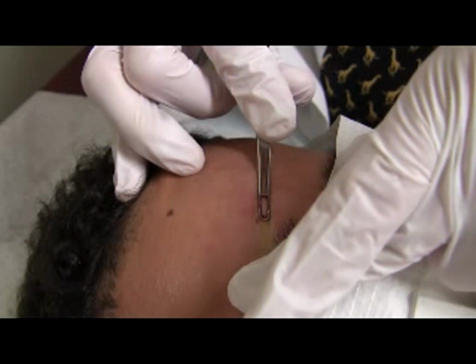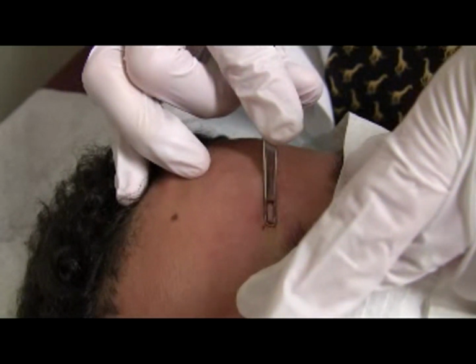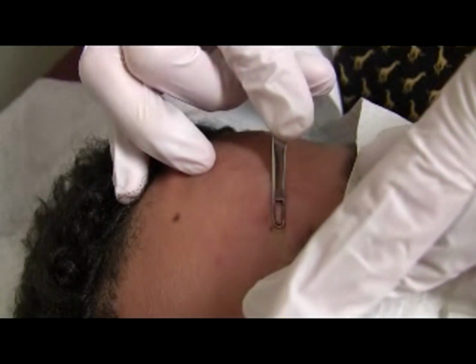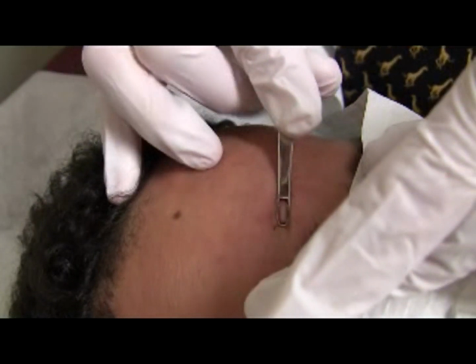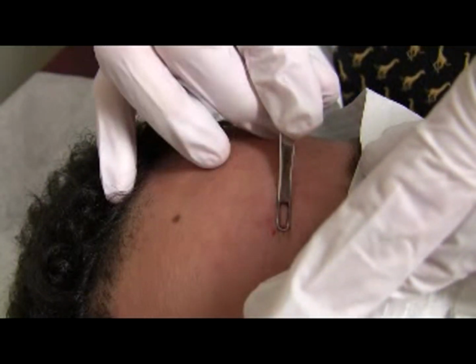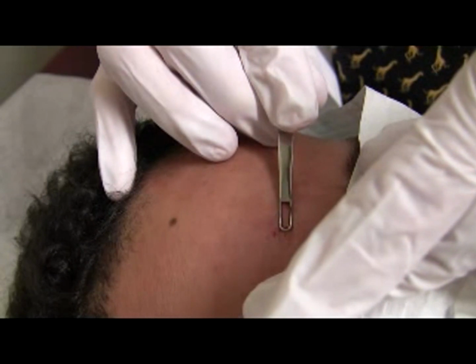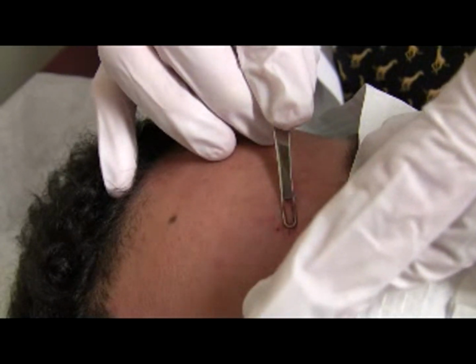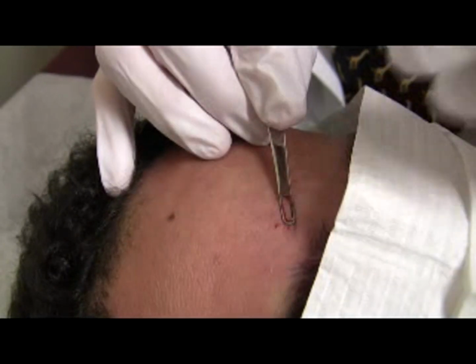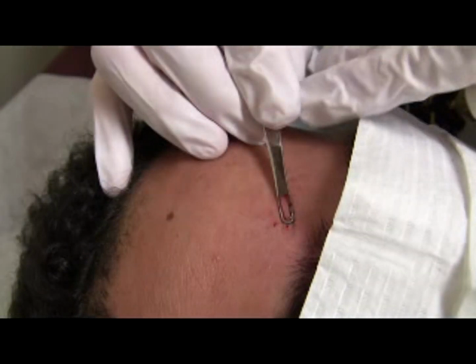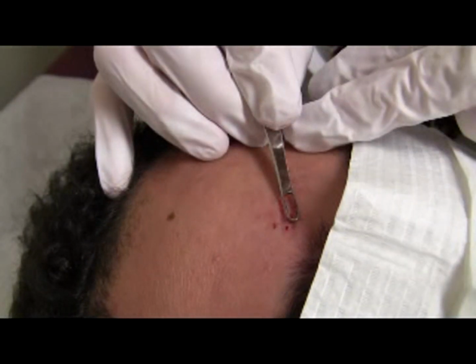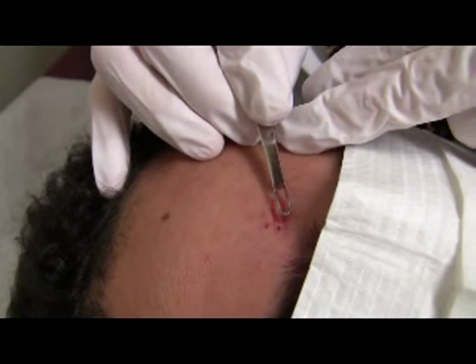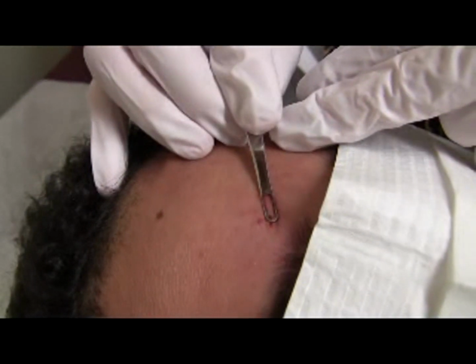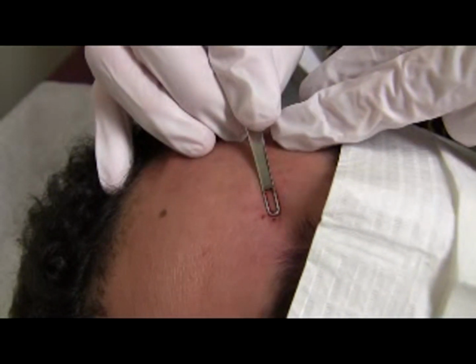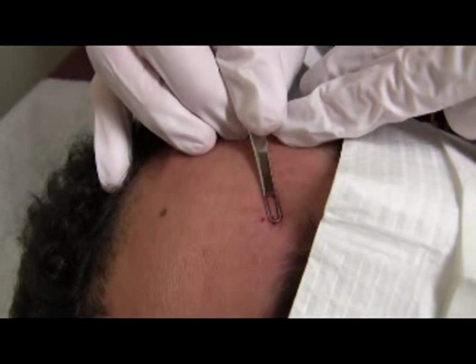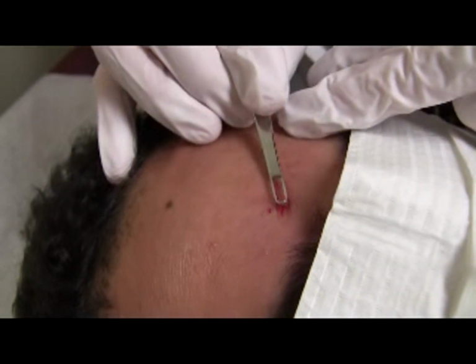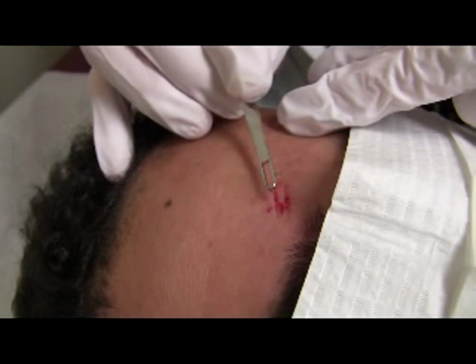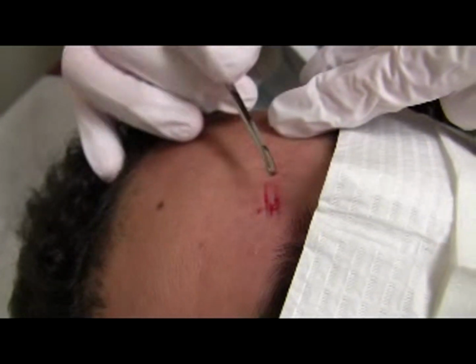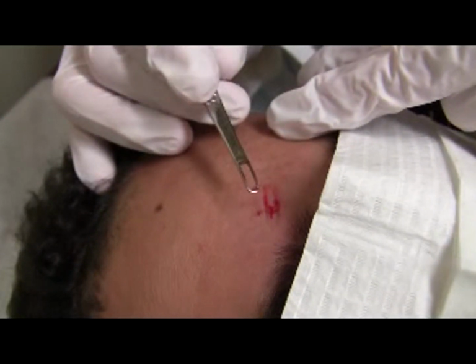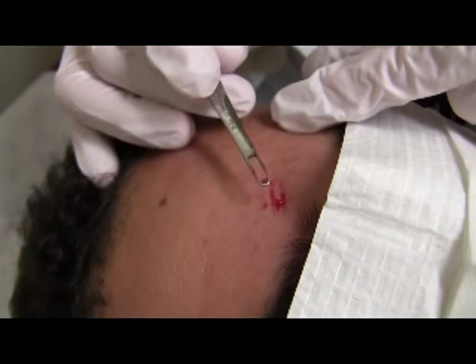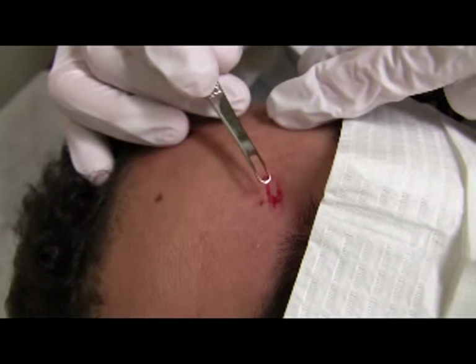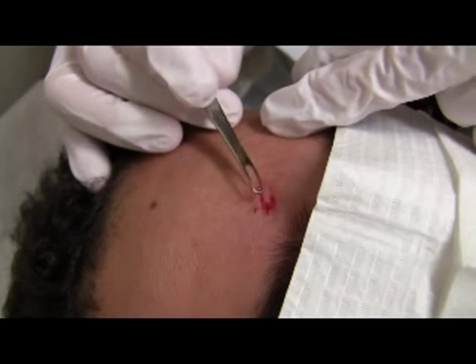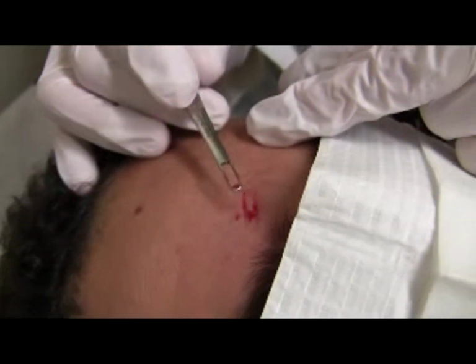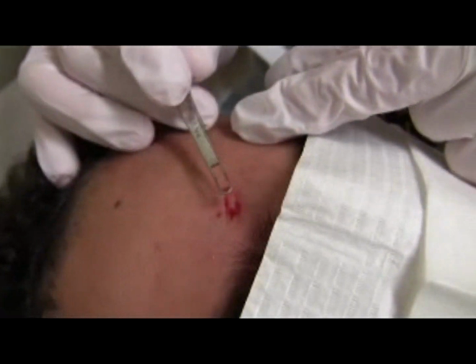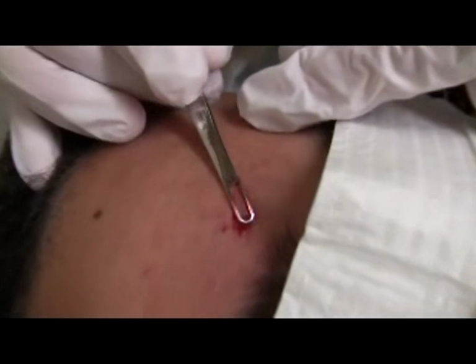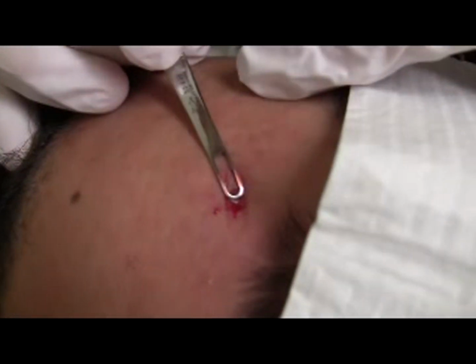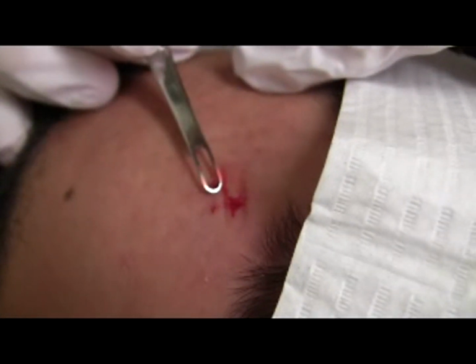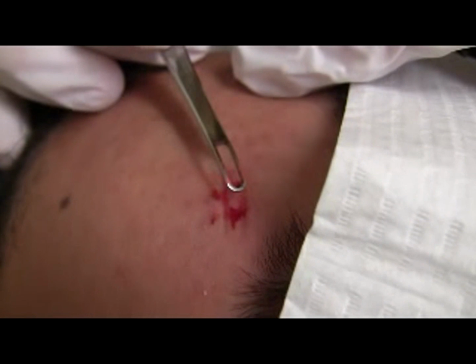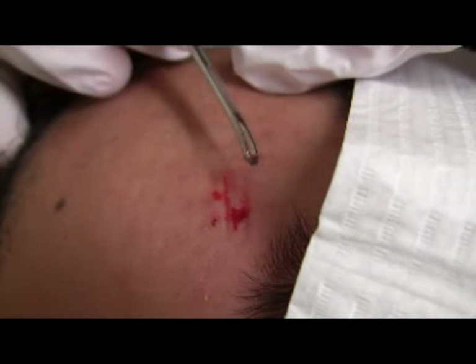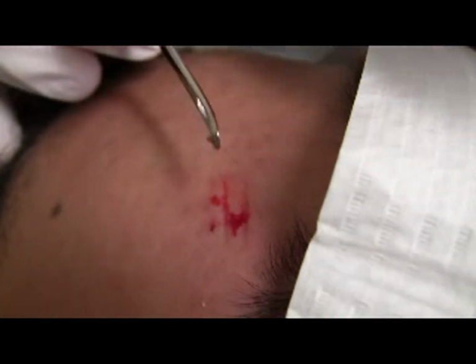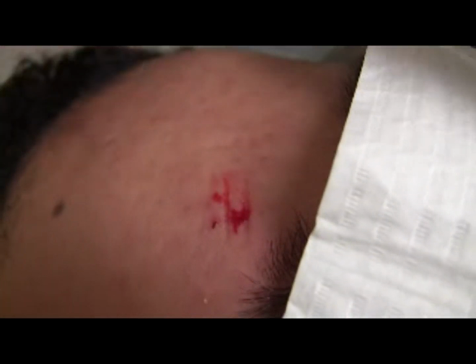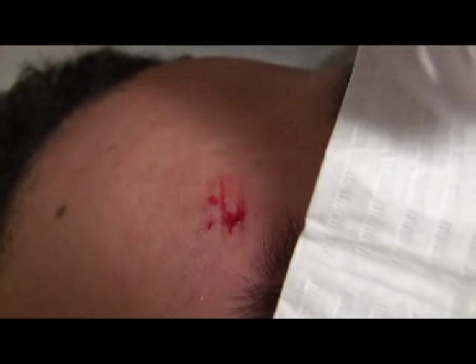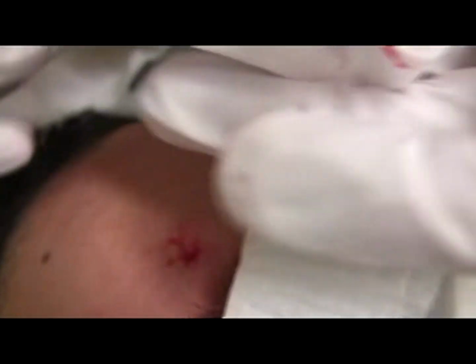We got it. The comedone contents should gradually but steadily exit from the incision you made. You can see it on the gauze better.